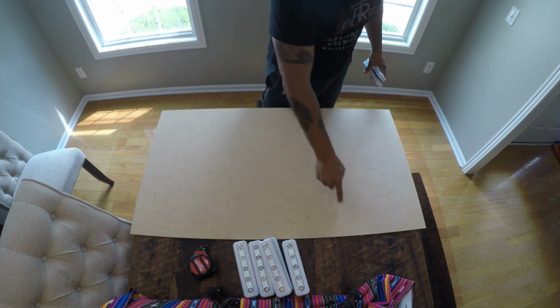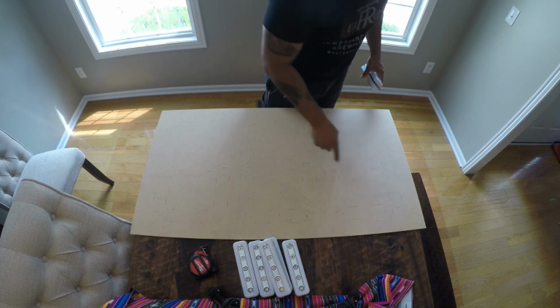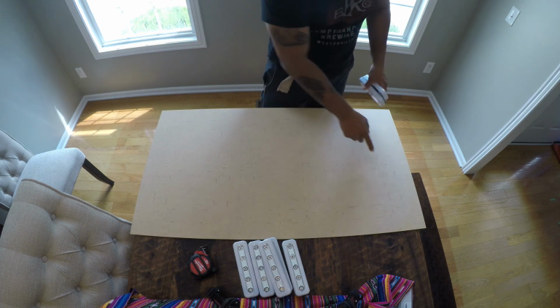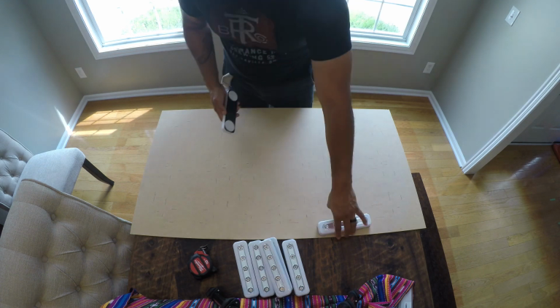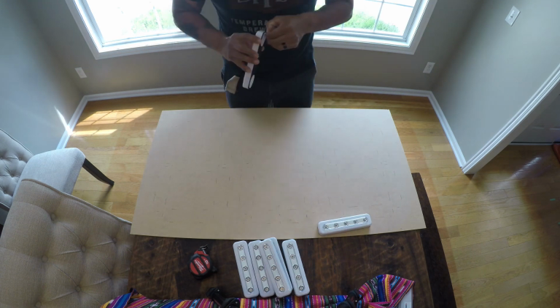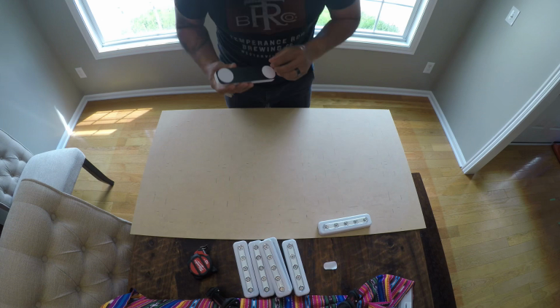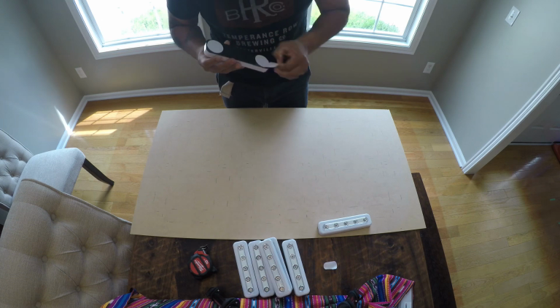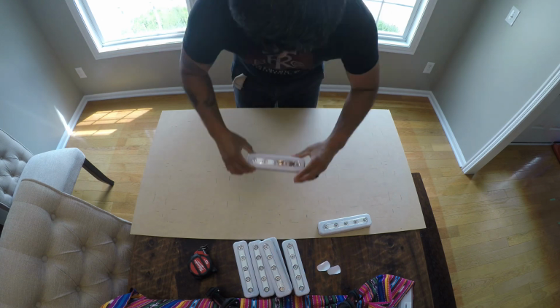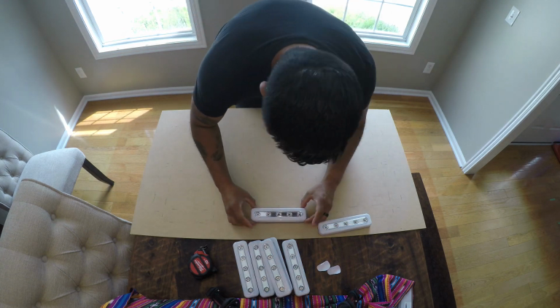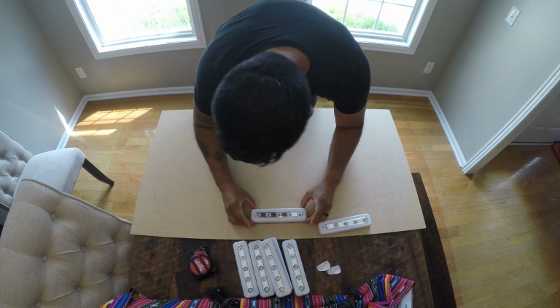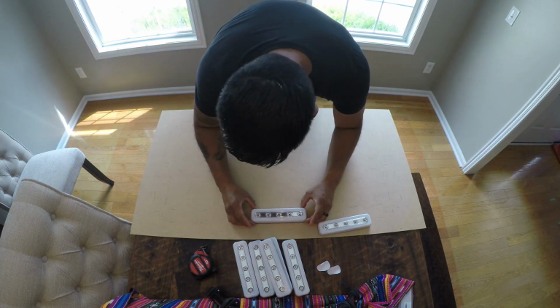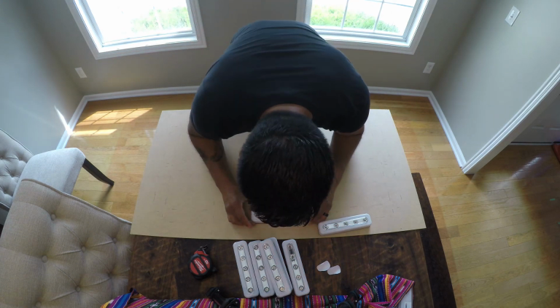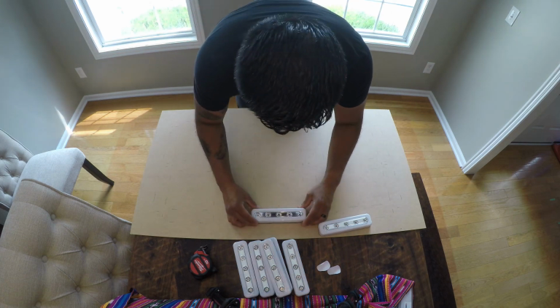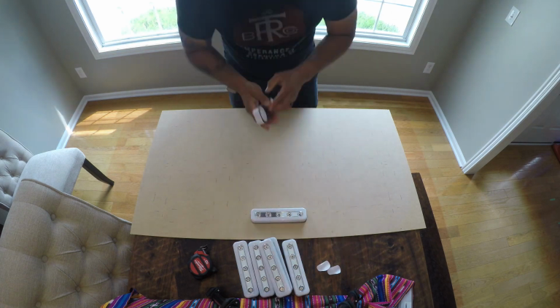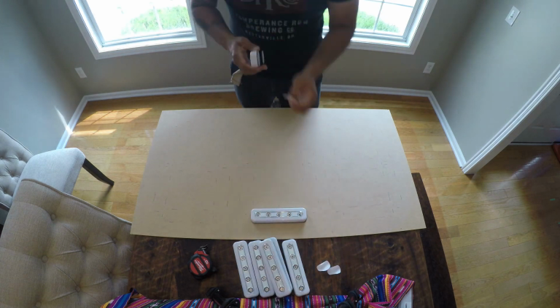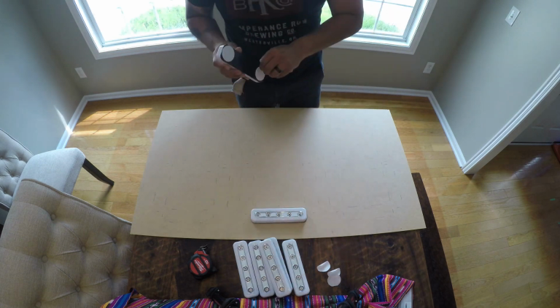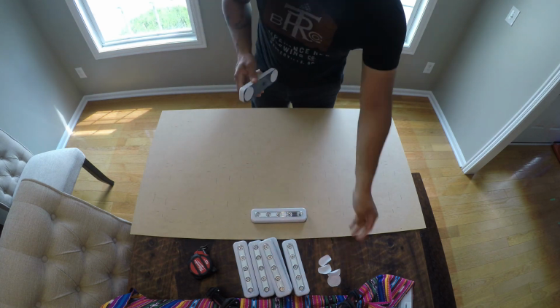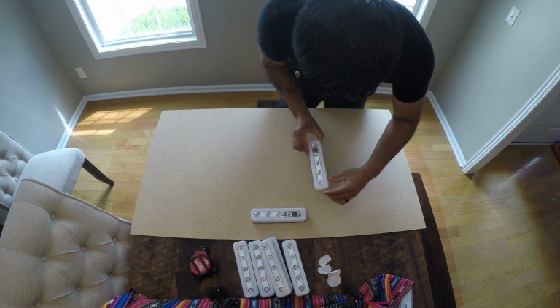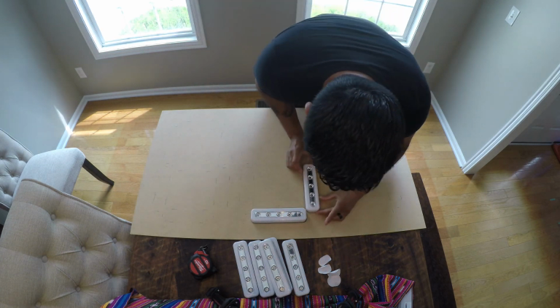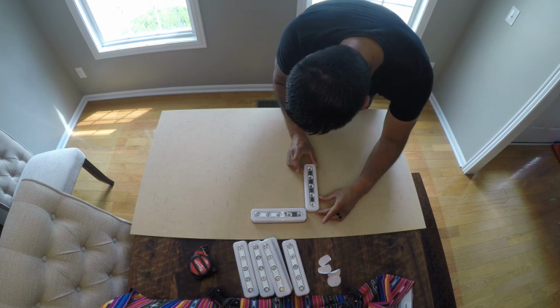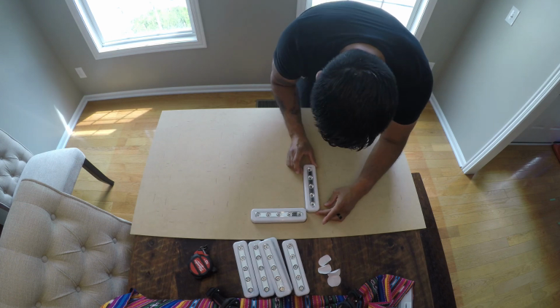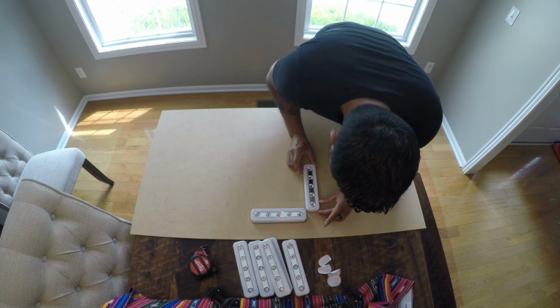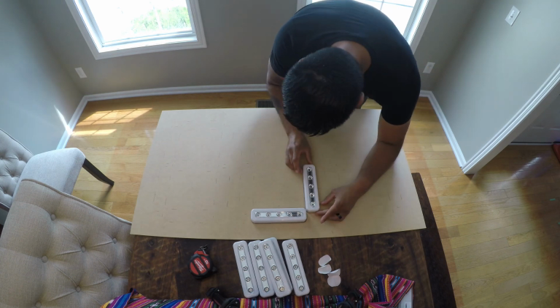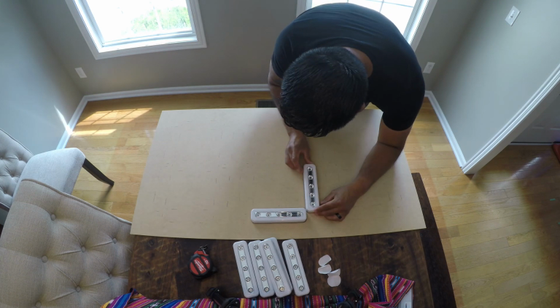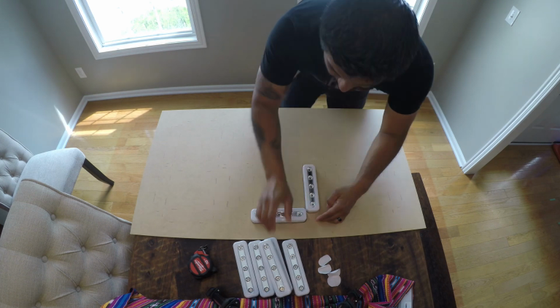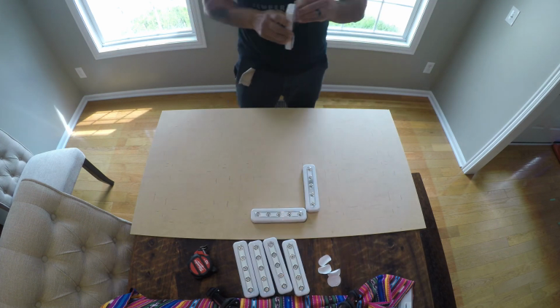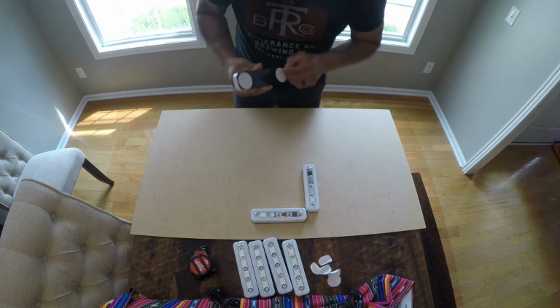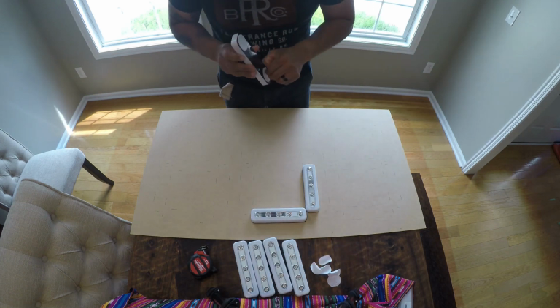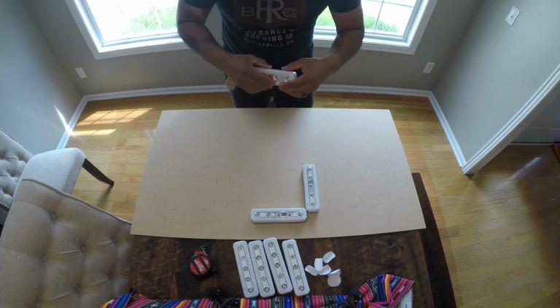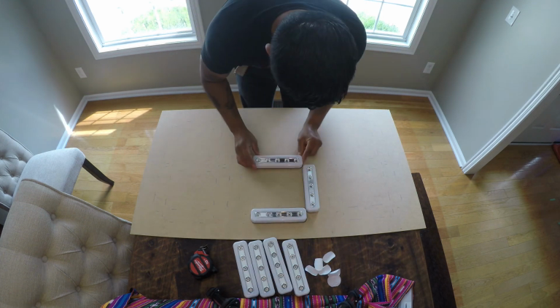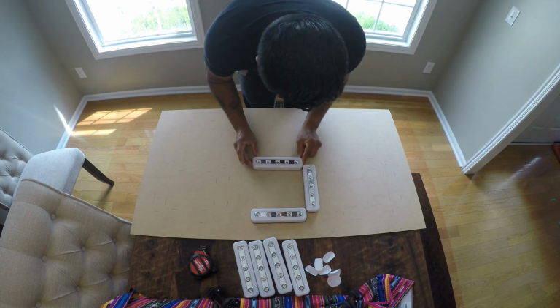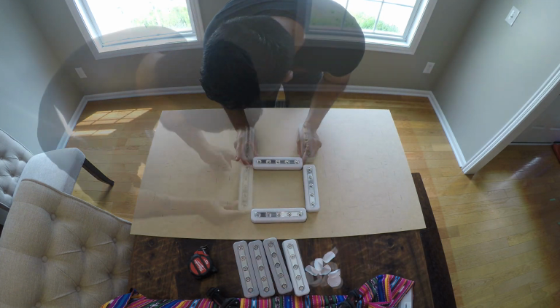I decided to mount these on a piece of MDF because I wanted it to be portable, but feel free to directly mount to the wall, ensuring you have a good template to use as far as how you want to position them.